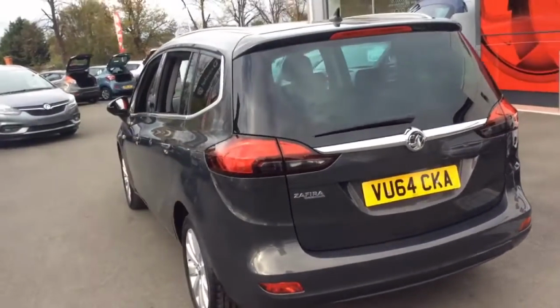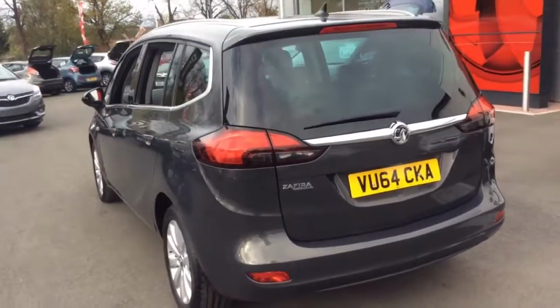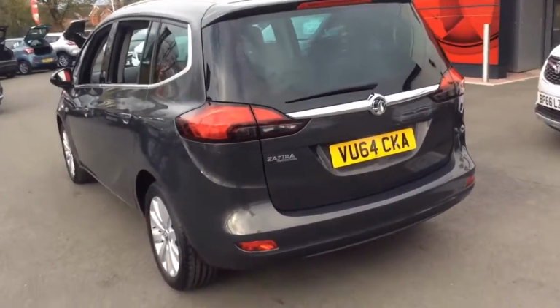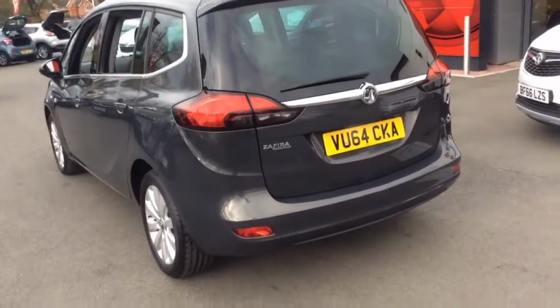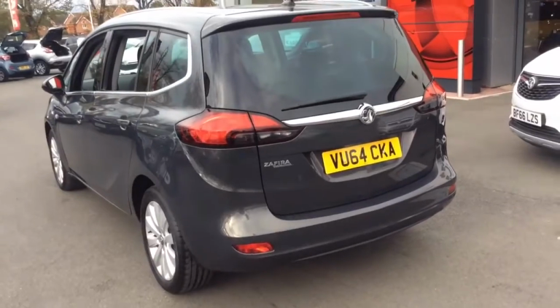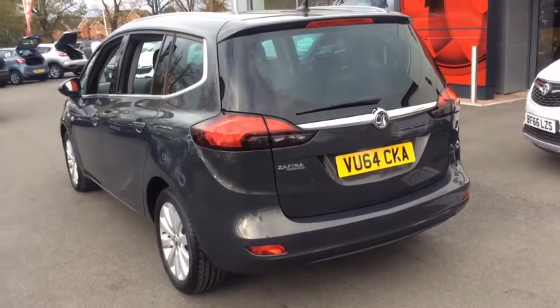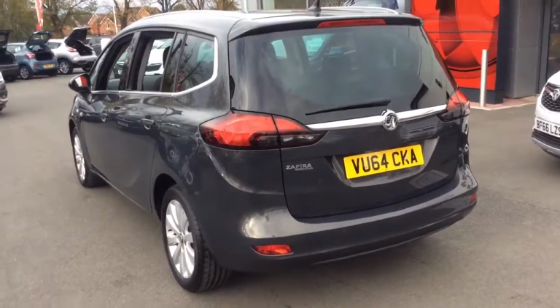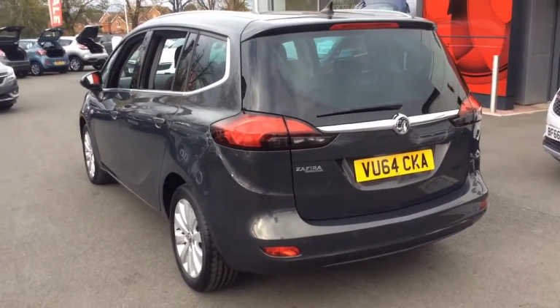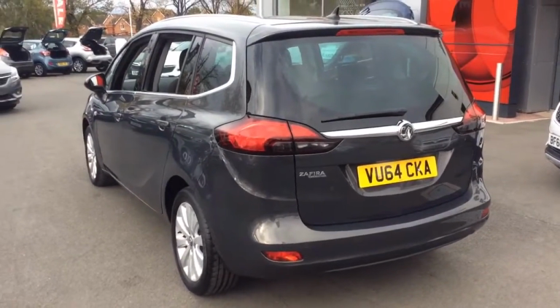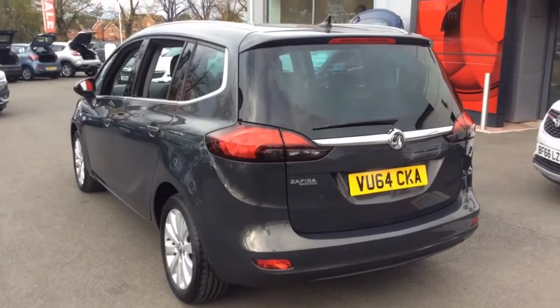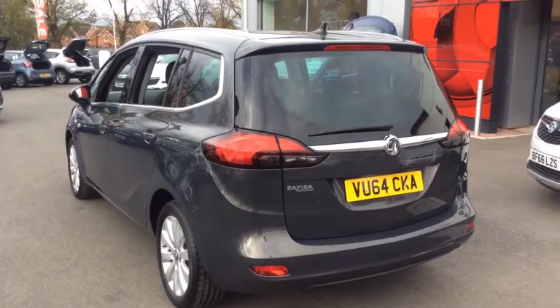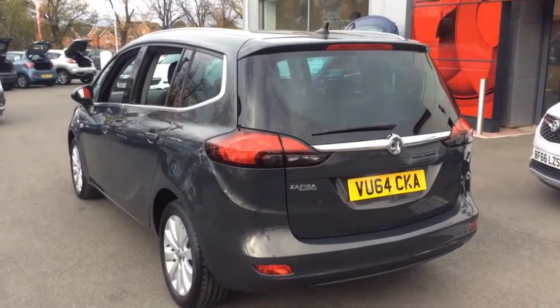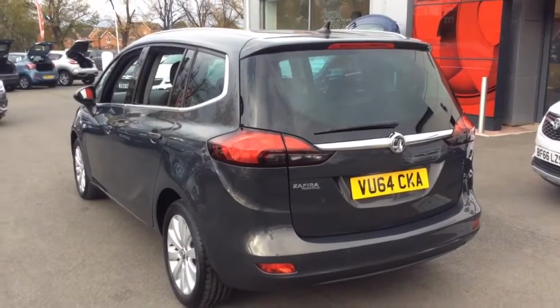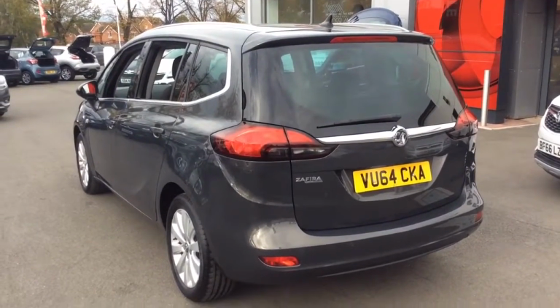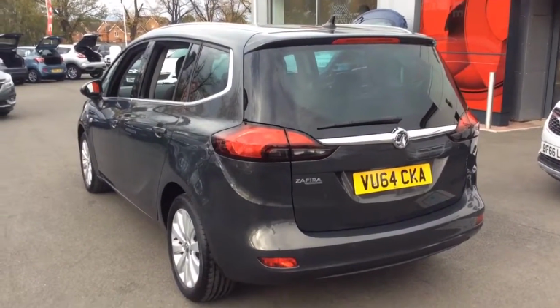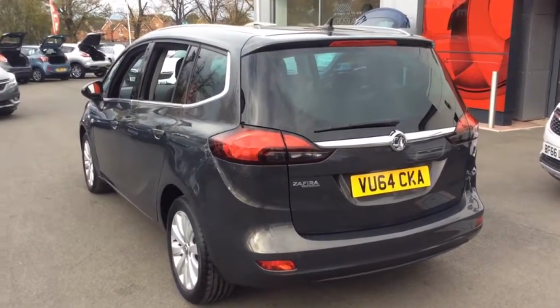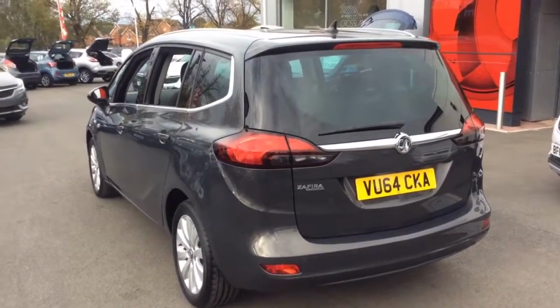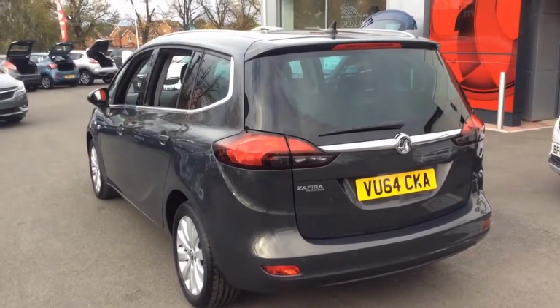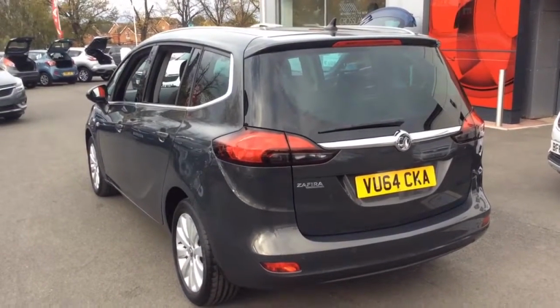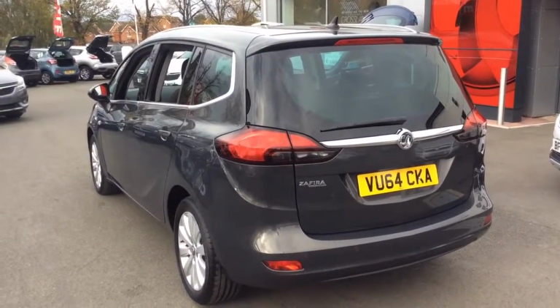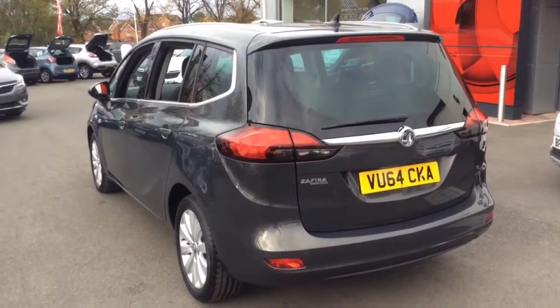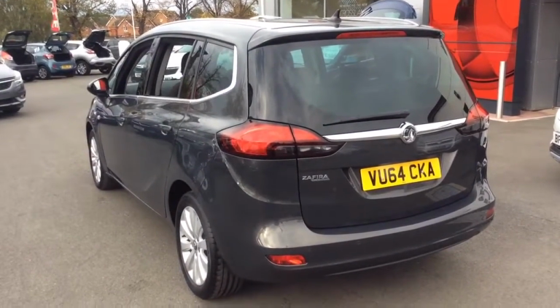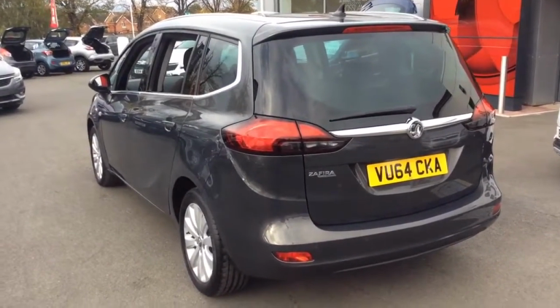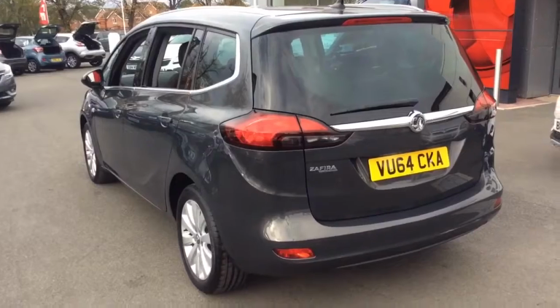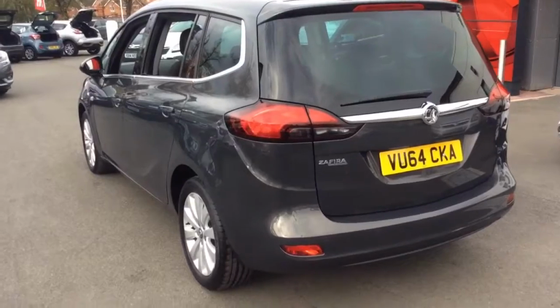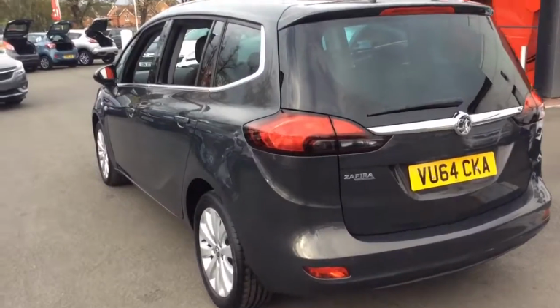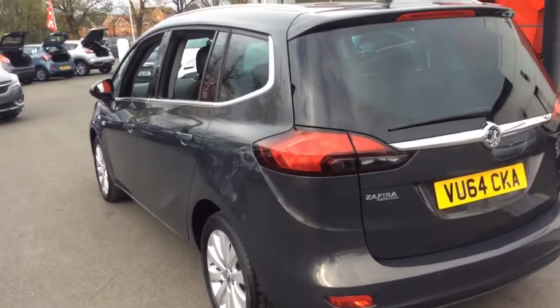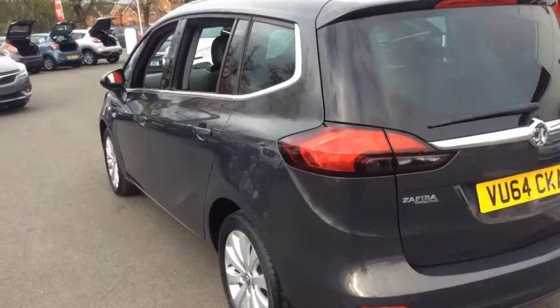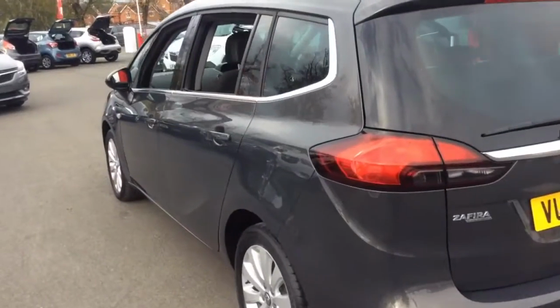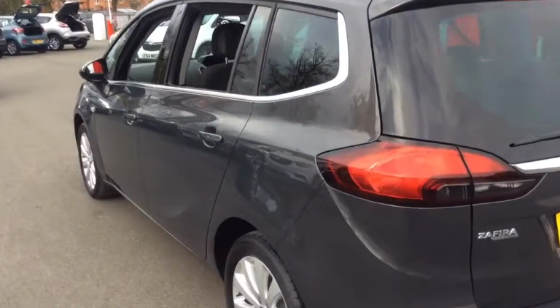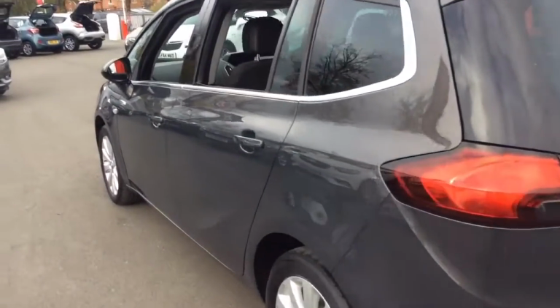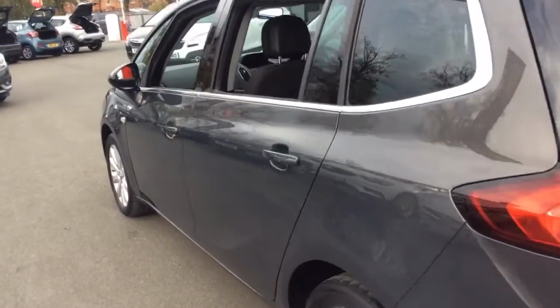Here at Bayless Vauxhall we offer great flexible finance options including PCP, and we also offer the Bayless Service Plan.